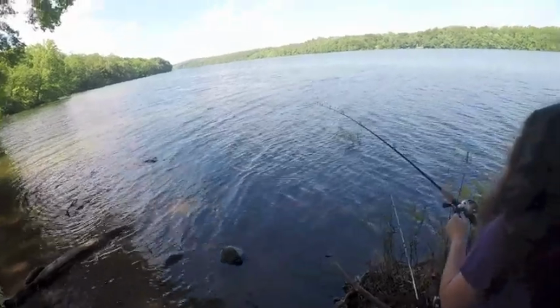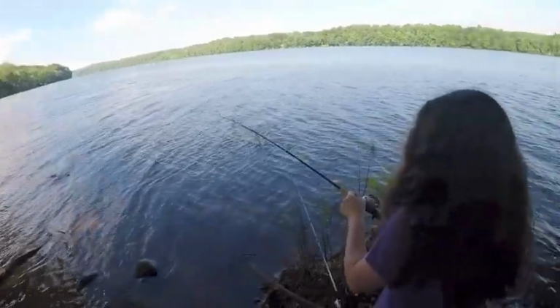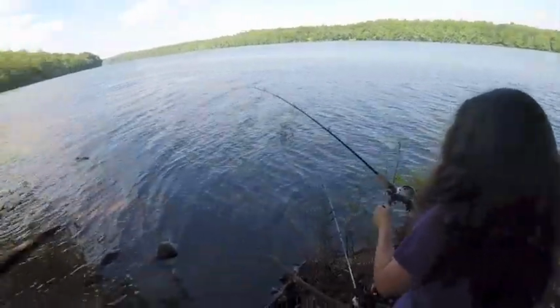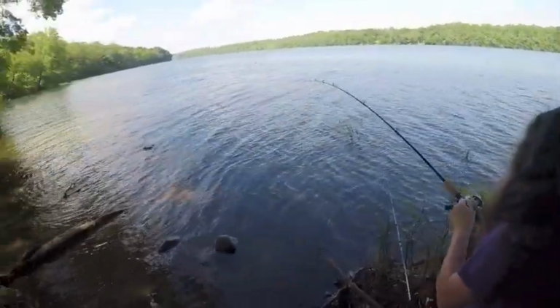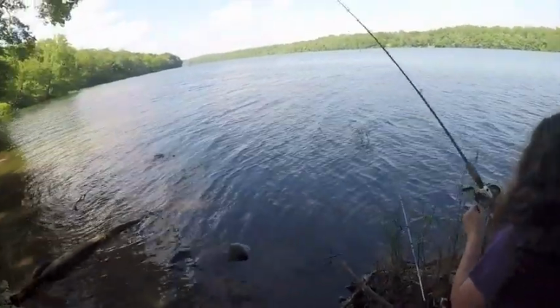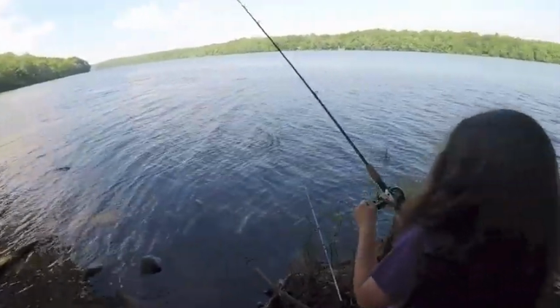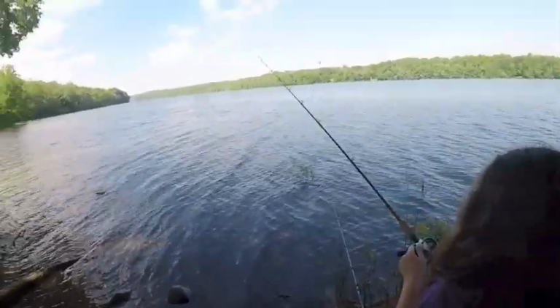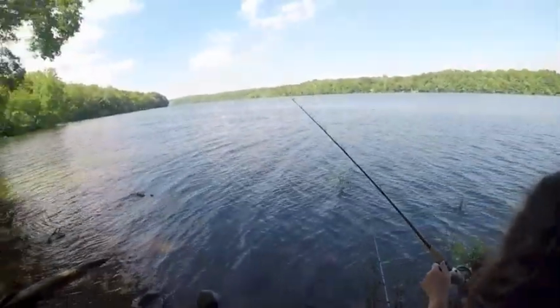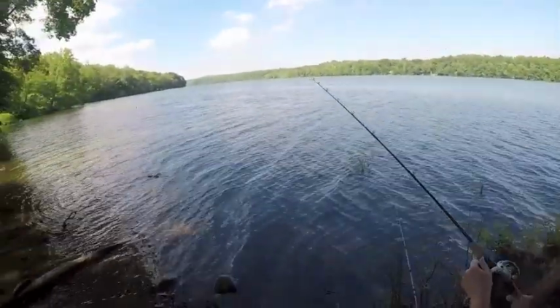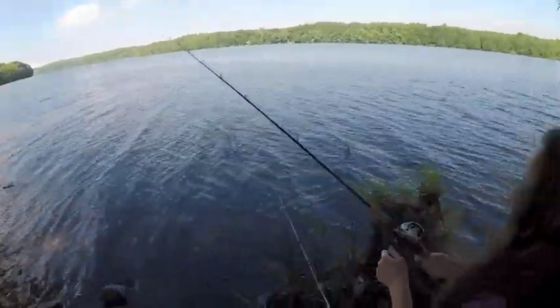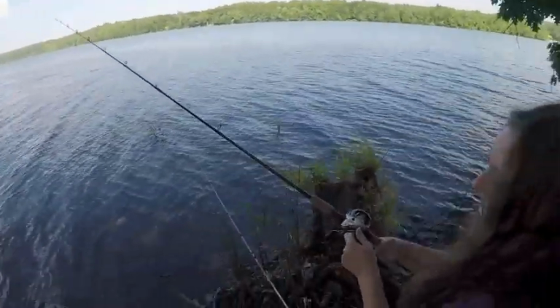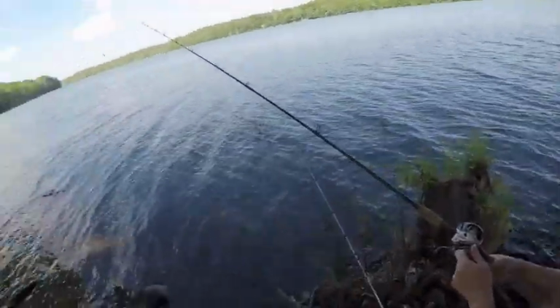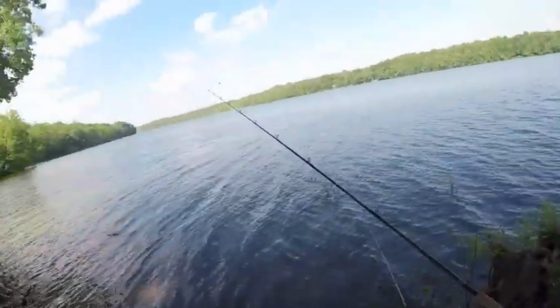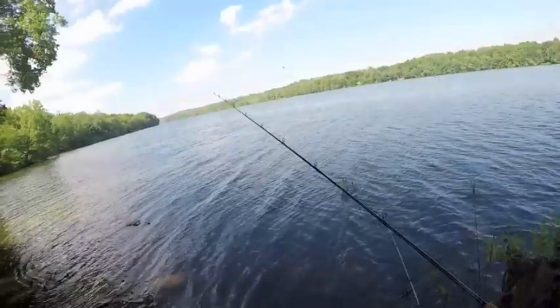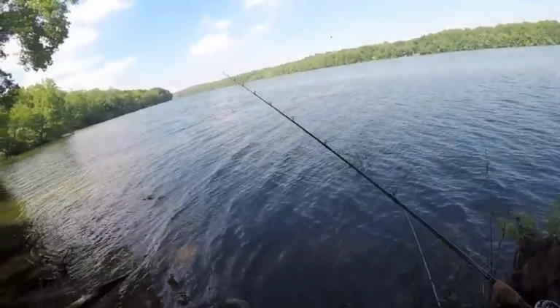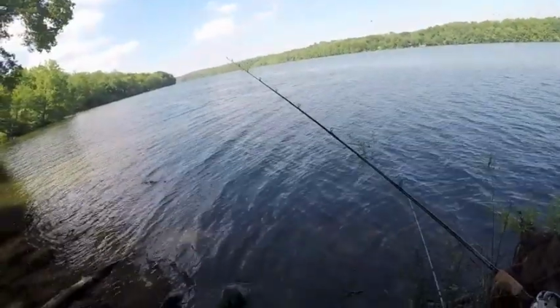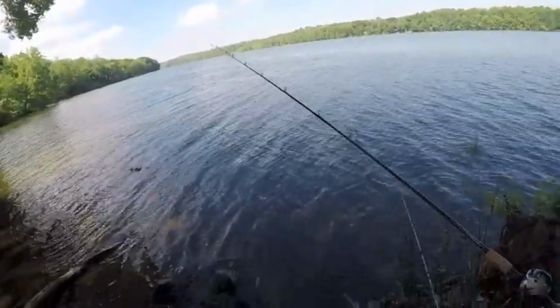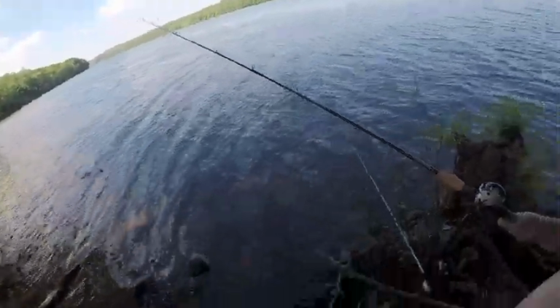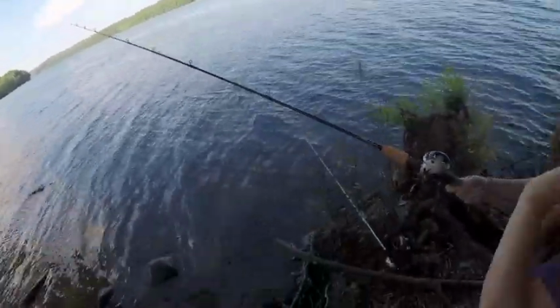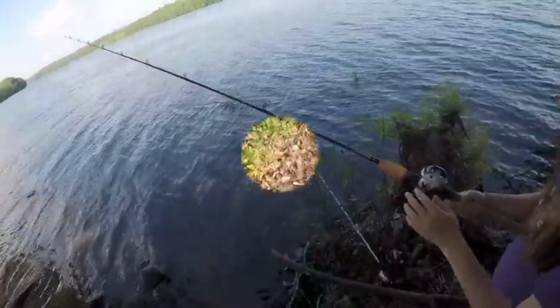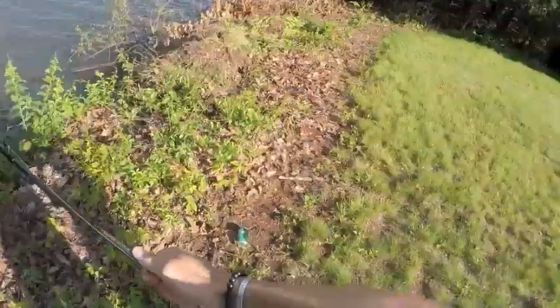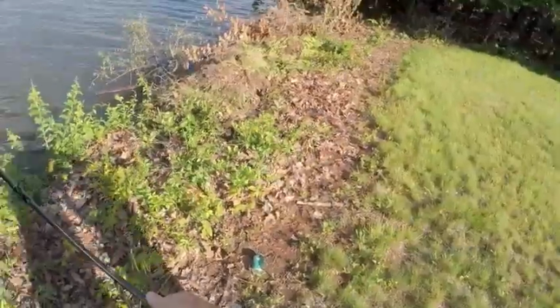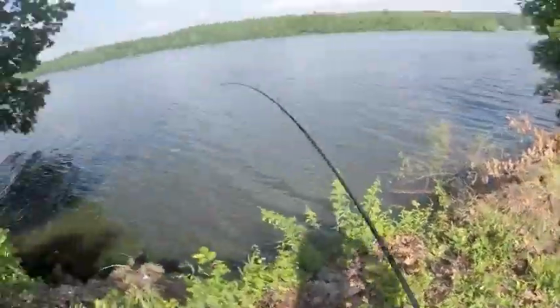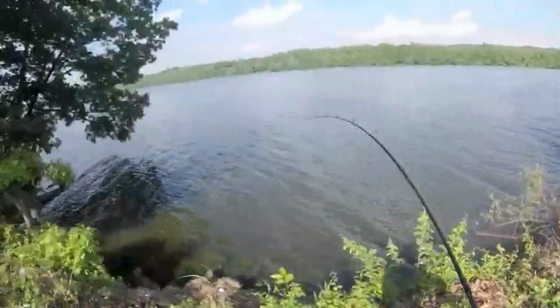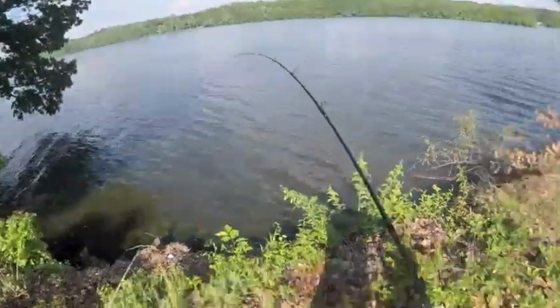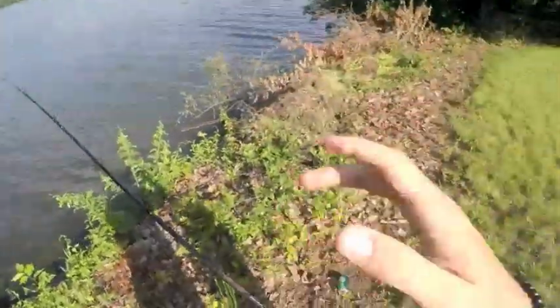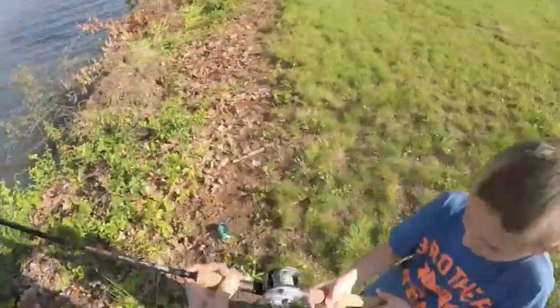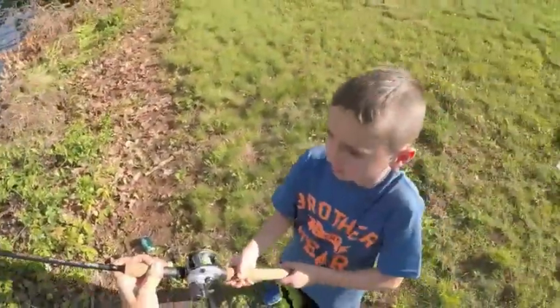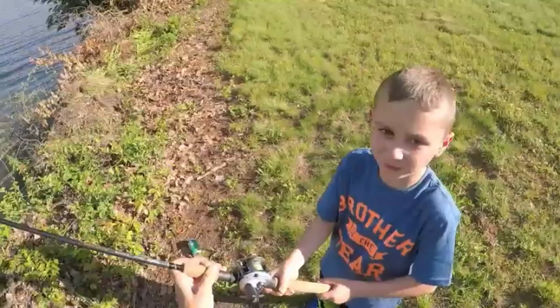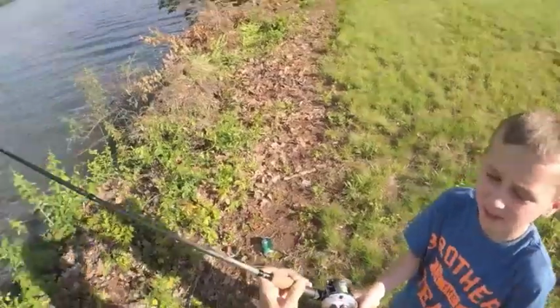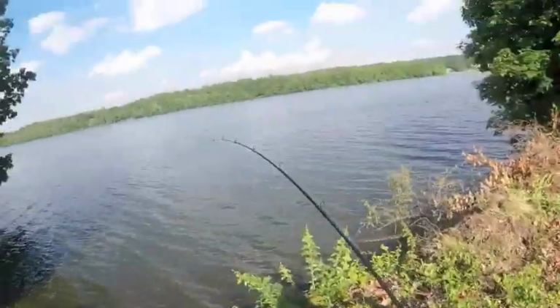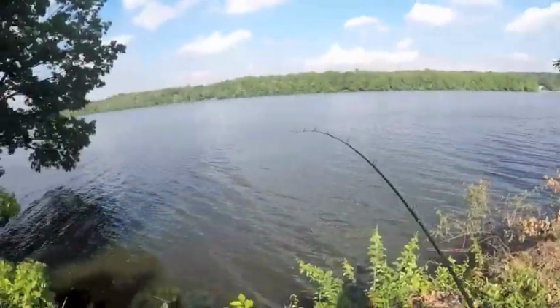Fiona's got a fish. Aw, you lost it. Don't reel, don't reel, don't reel. Why? You gotta fight? Yeah, you gotta fight.